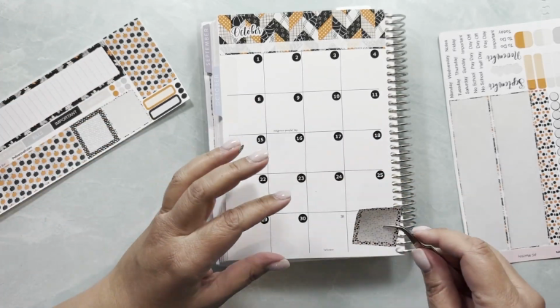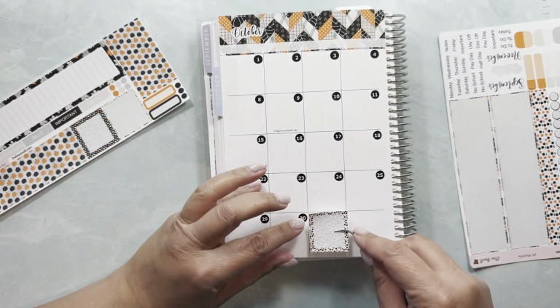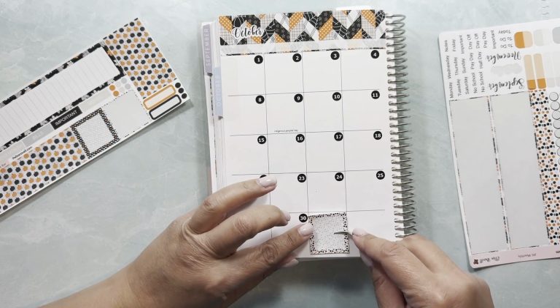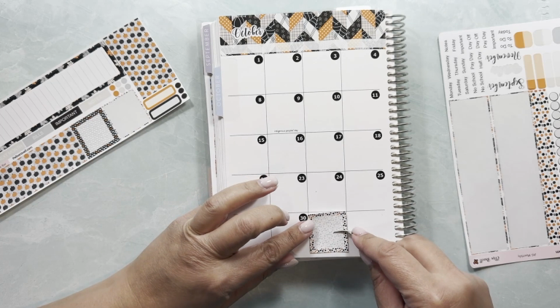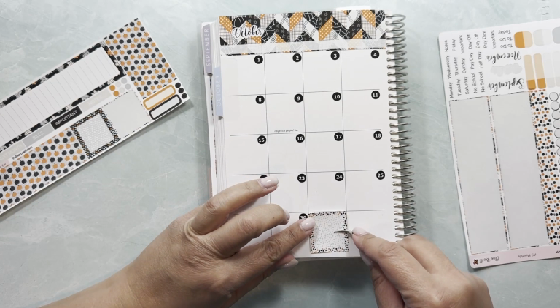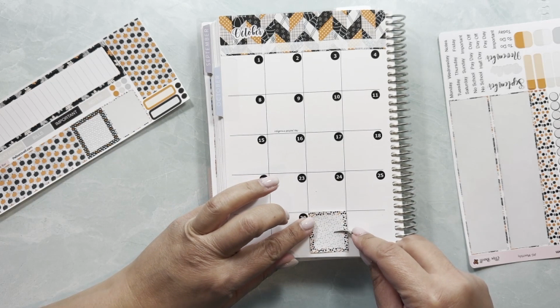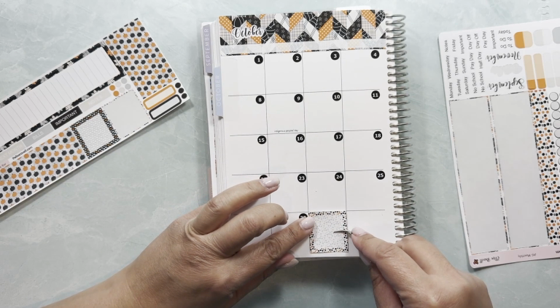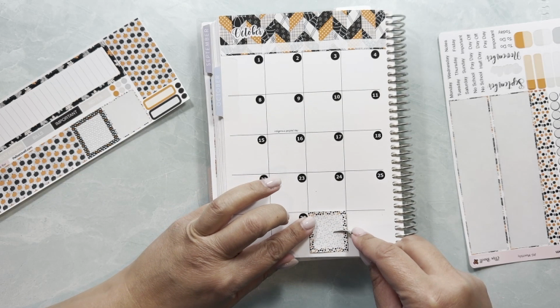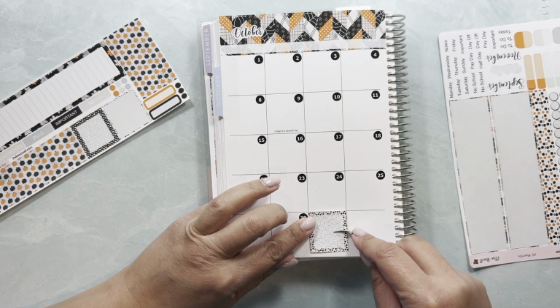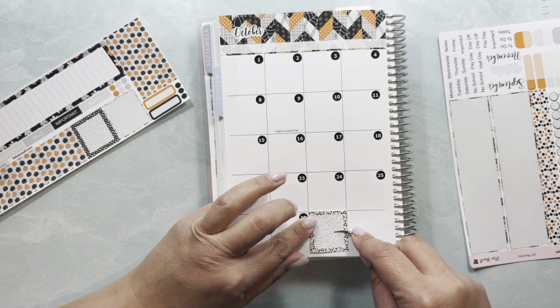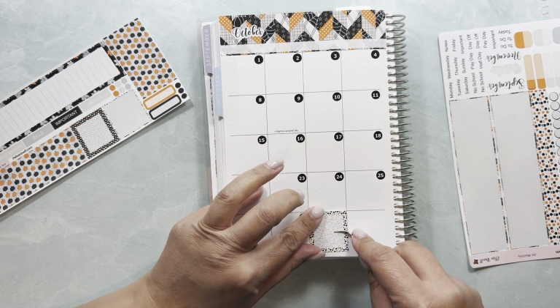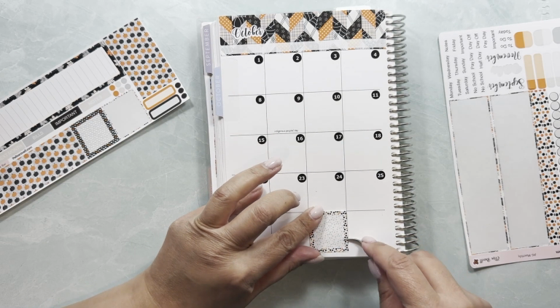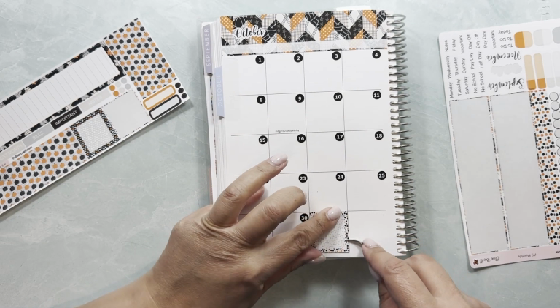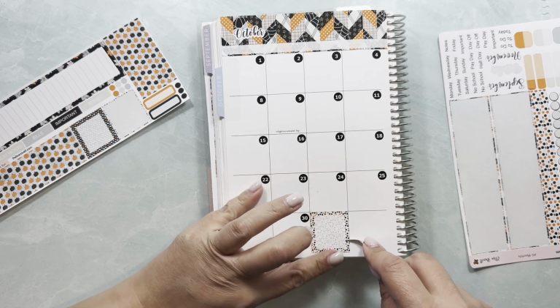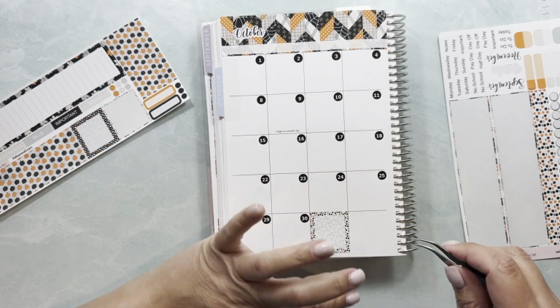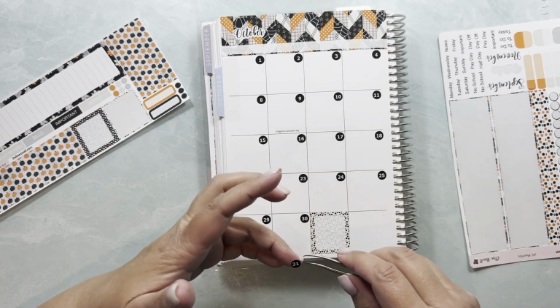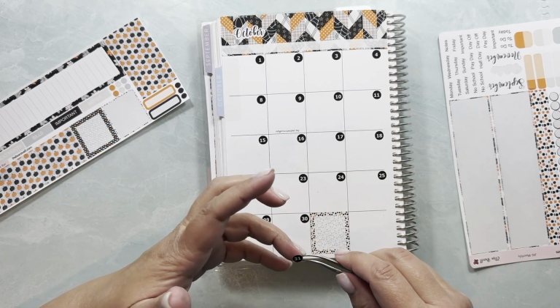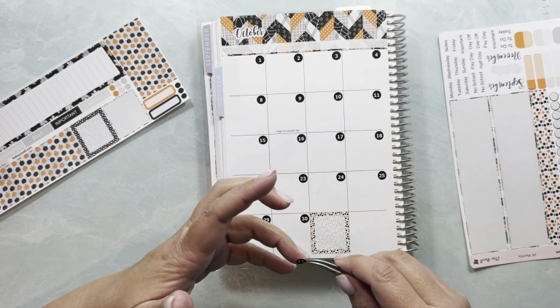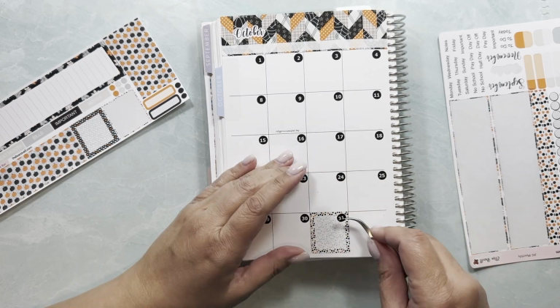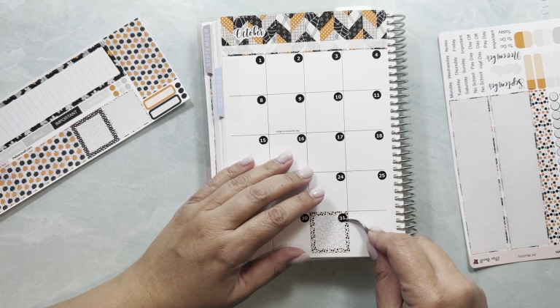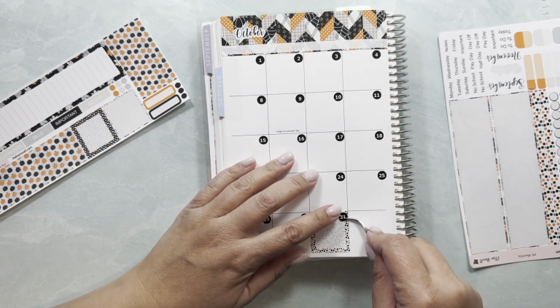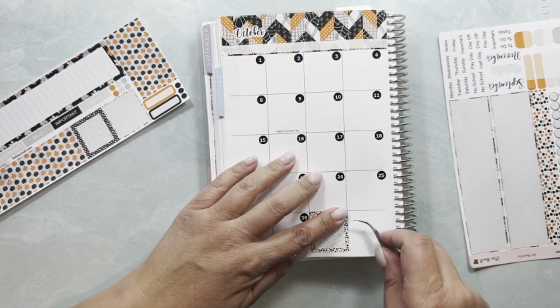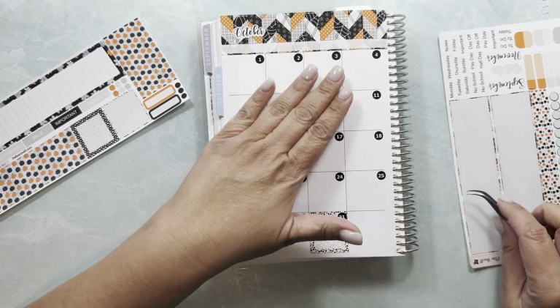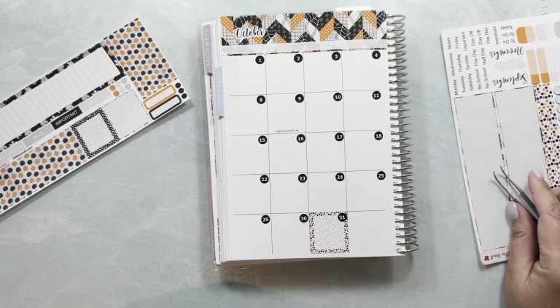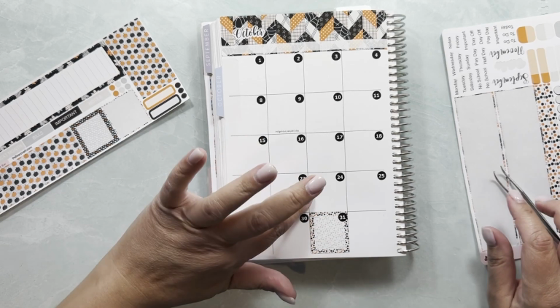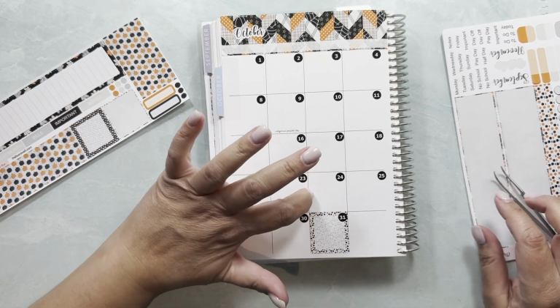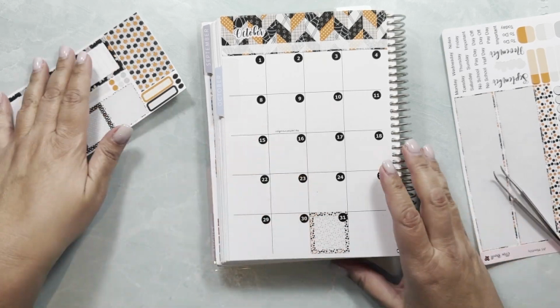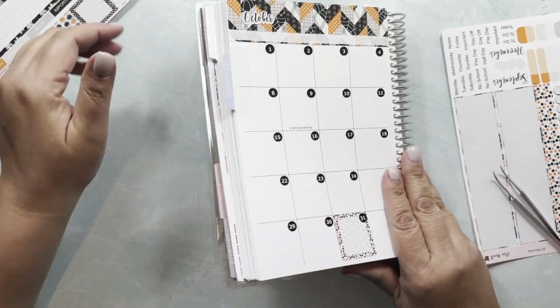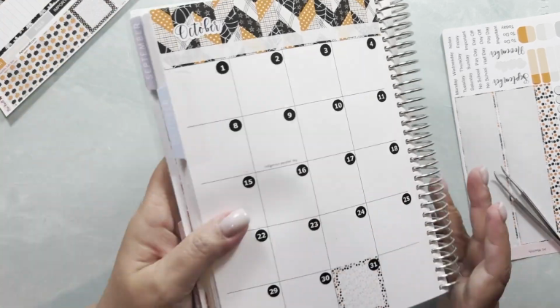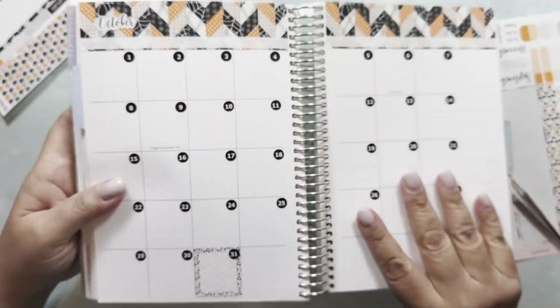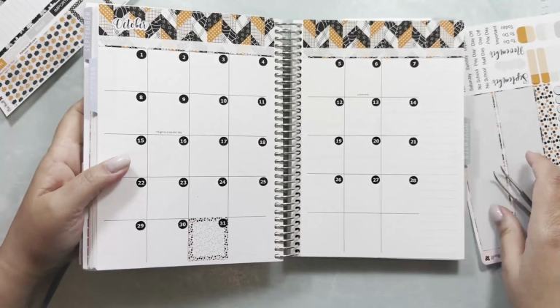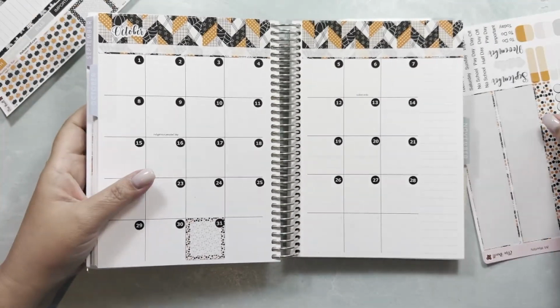I want to do a nice decoration here for Halloween and I want to put the box down after I'm done with this. There we go — that's super cute.